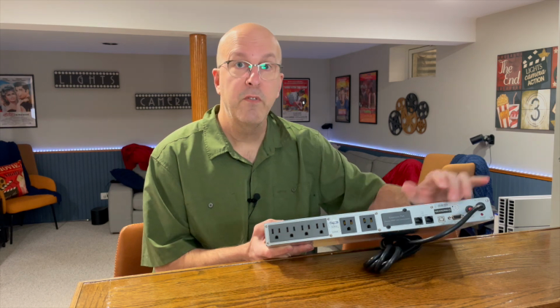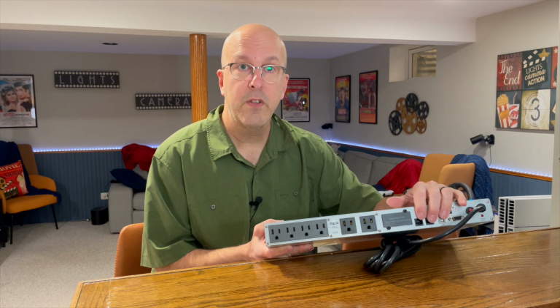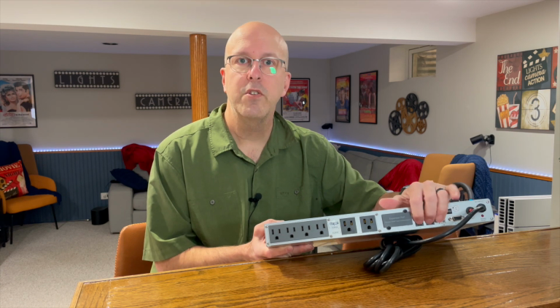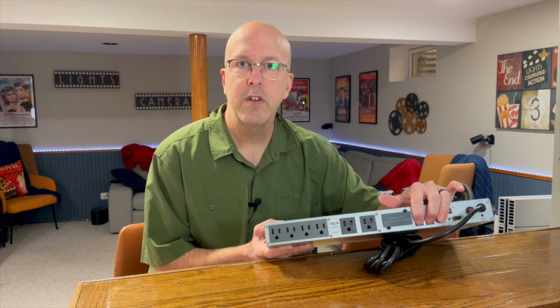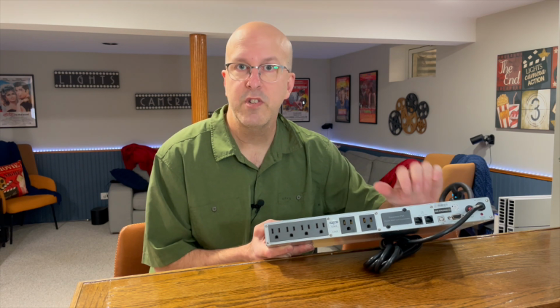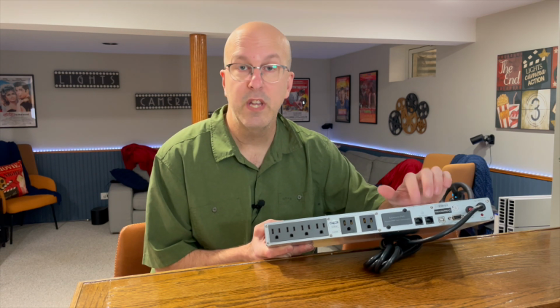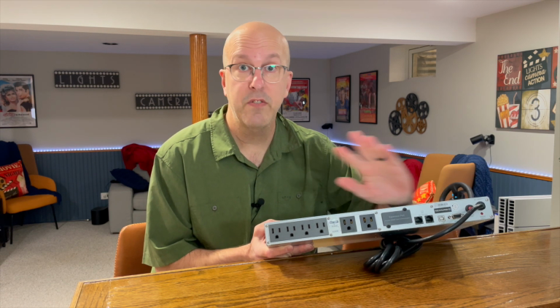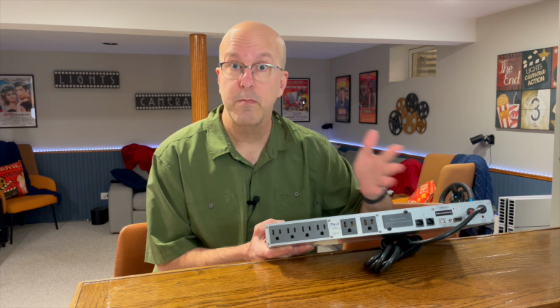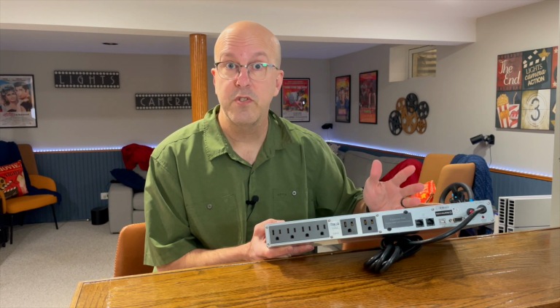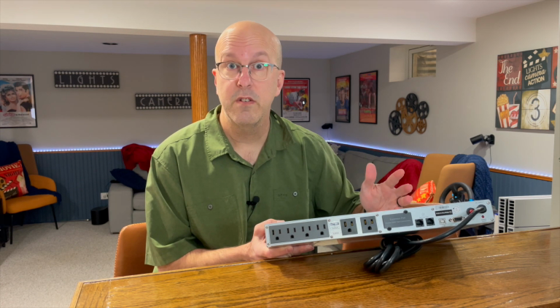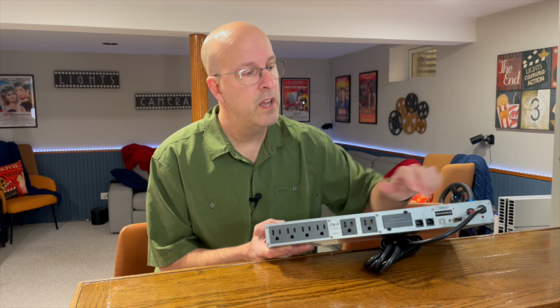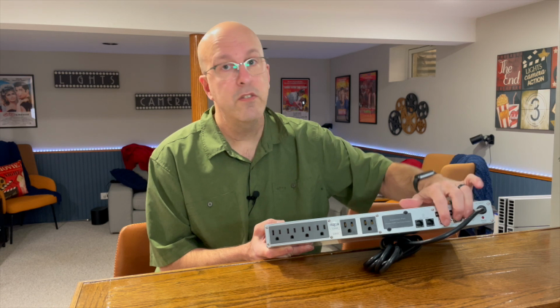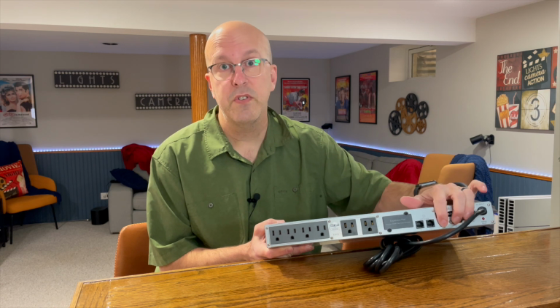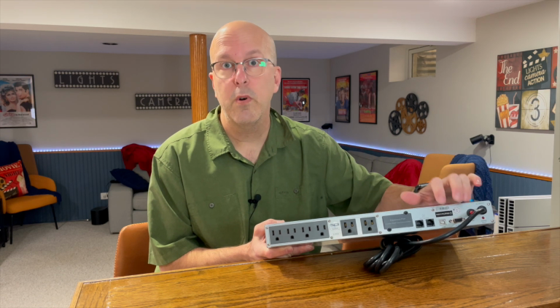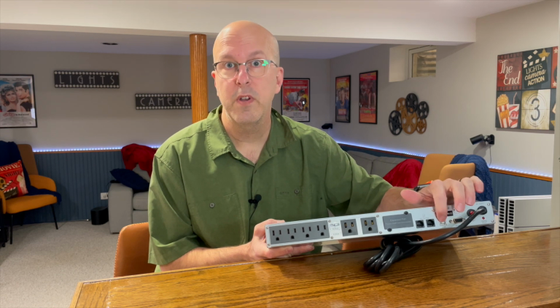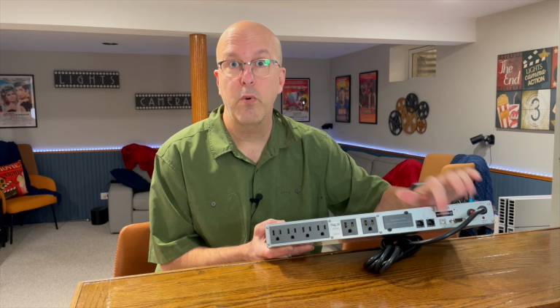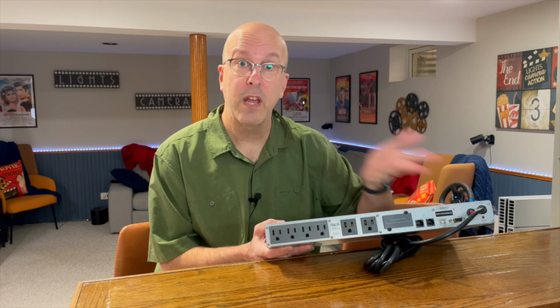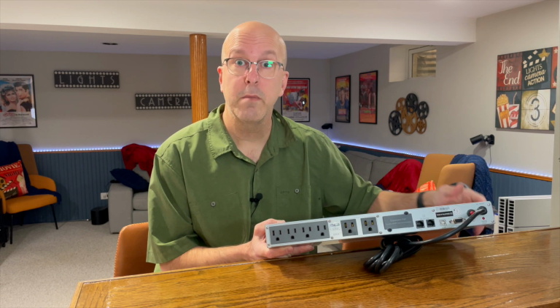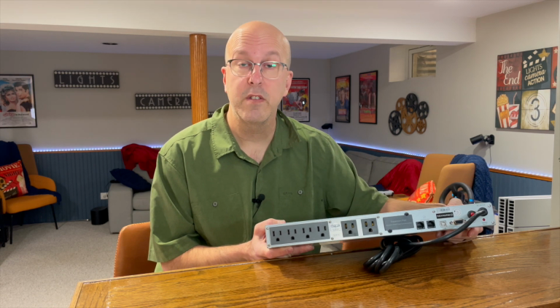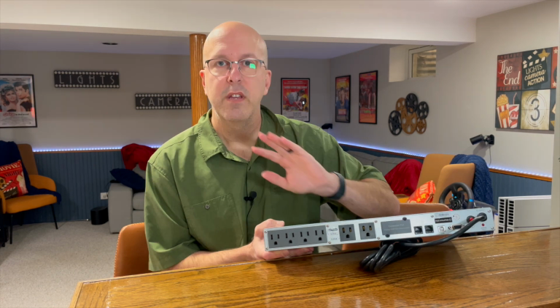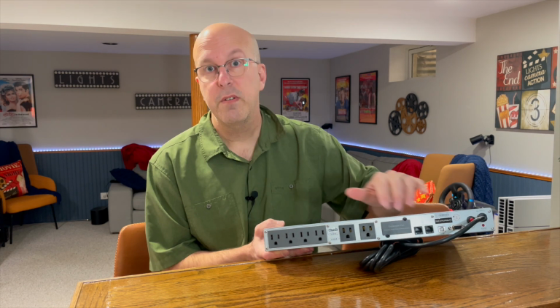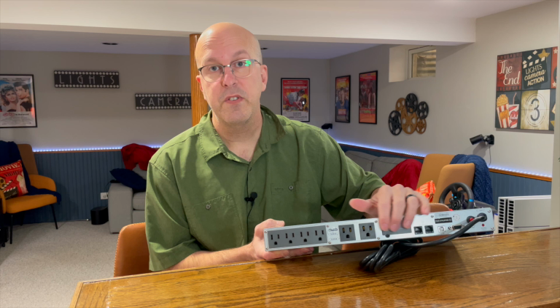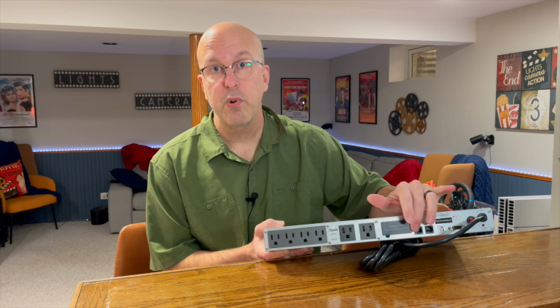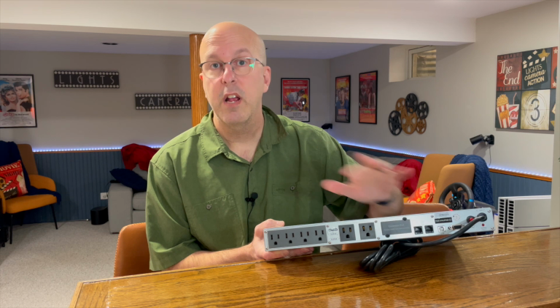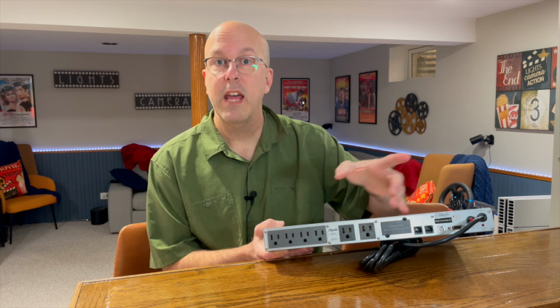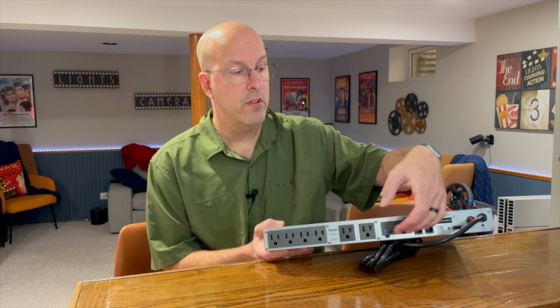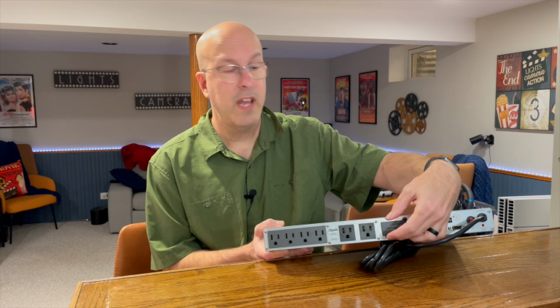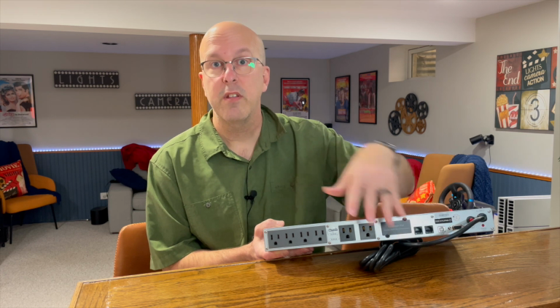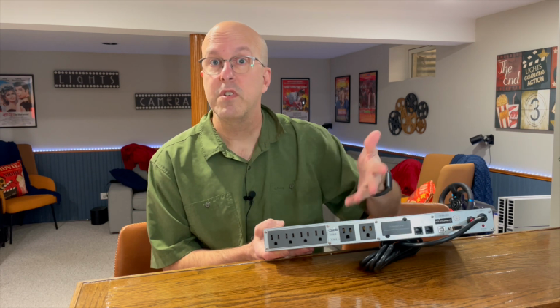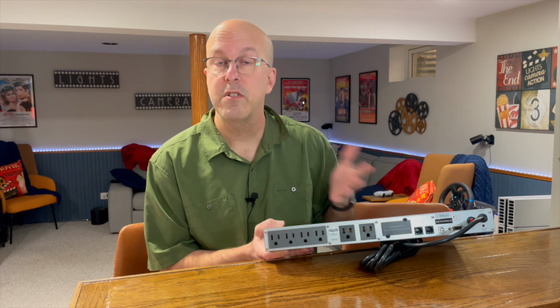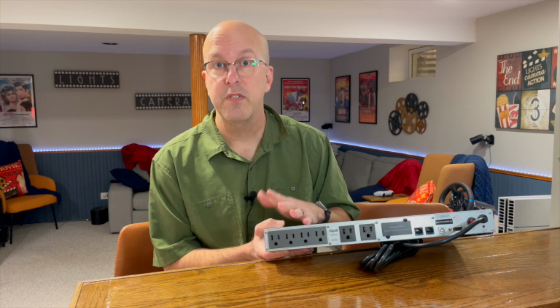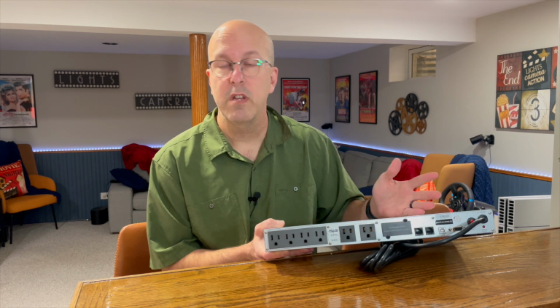If you move a little further down, you do have ethernet protection also — the in and out — so that's going to protect surges over the ethernet line. You also have a serial port and a USB port that helps you with monitoring the system. There's also an additional port right here where you can add on a little adapter that allows you to monitor this system through the internet.